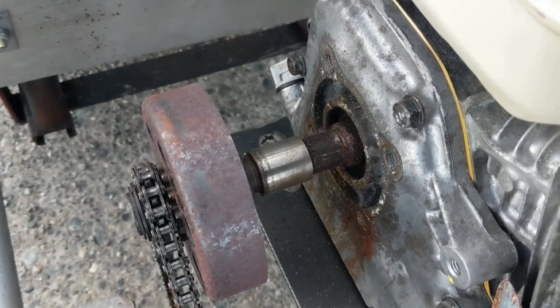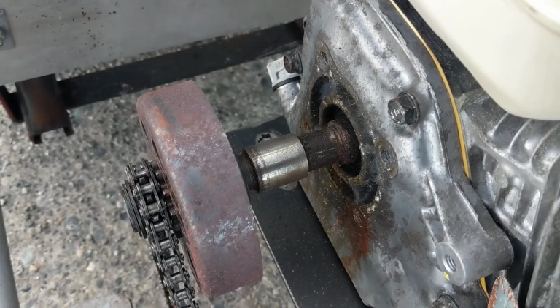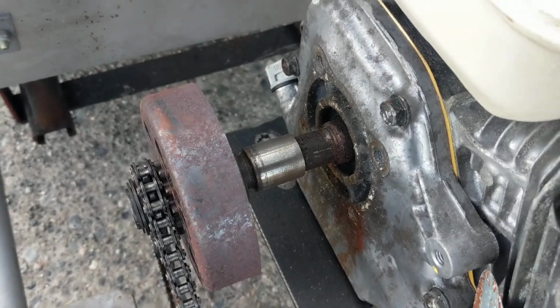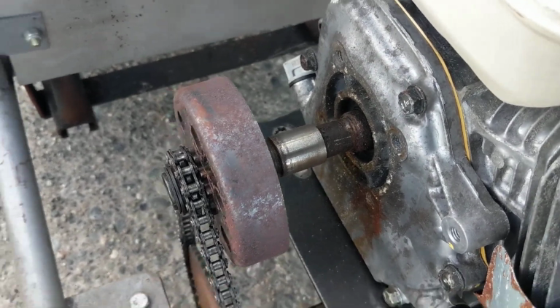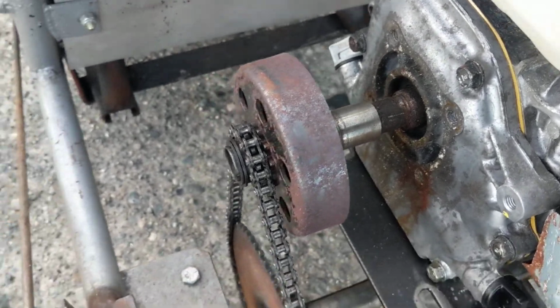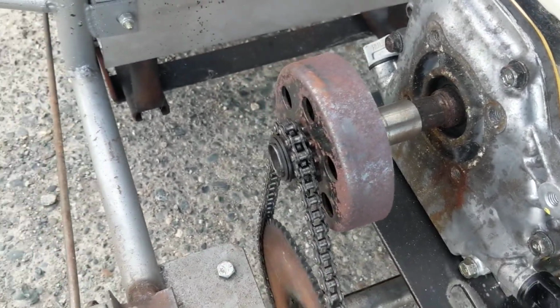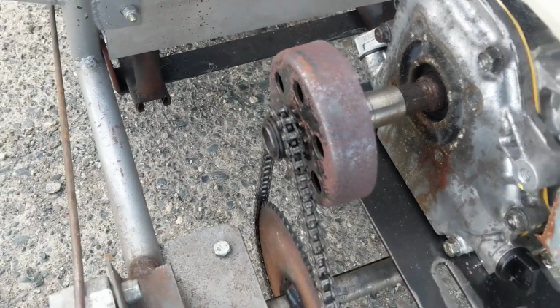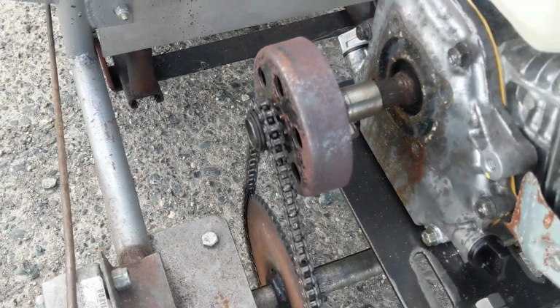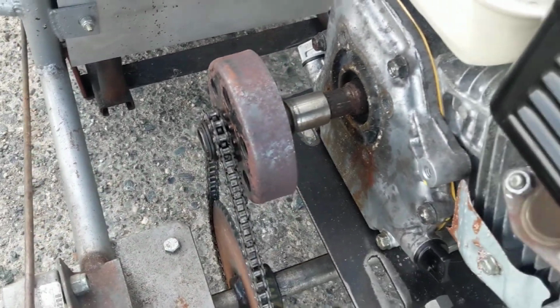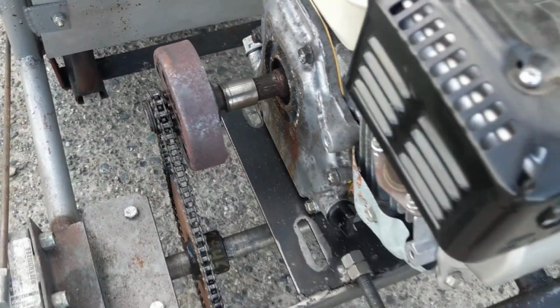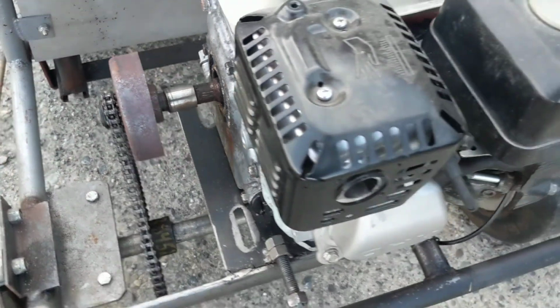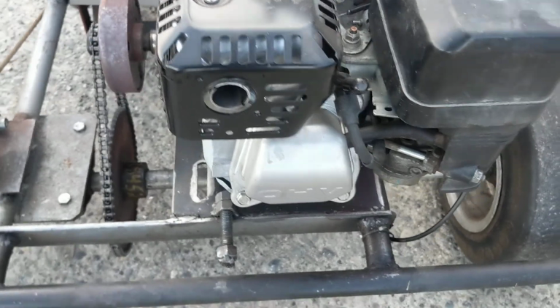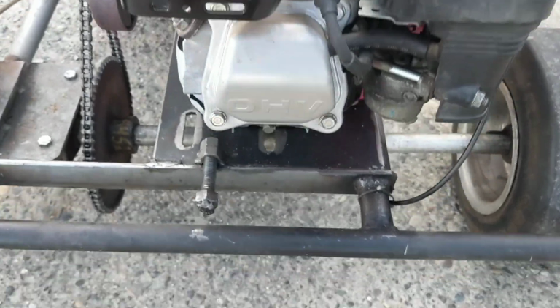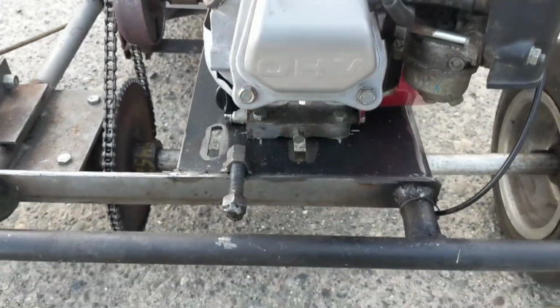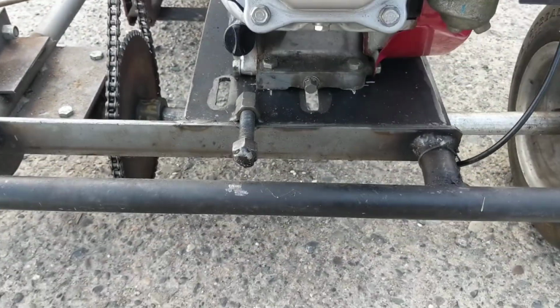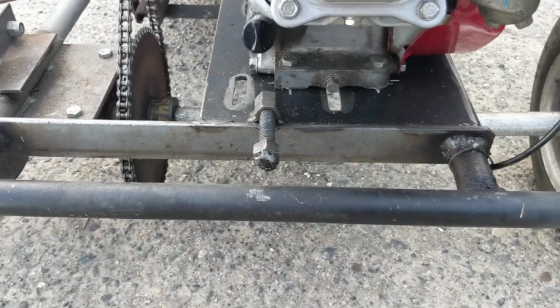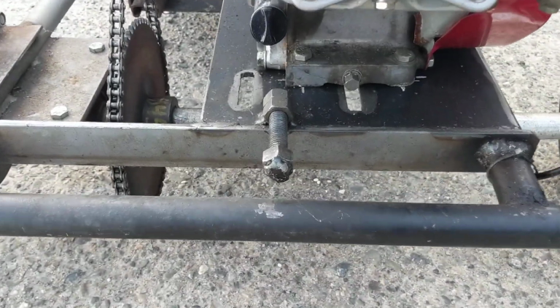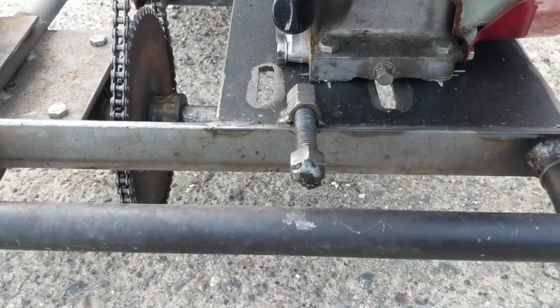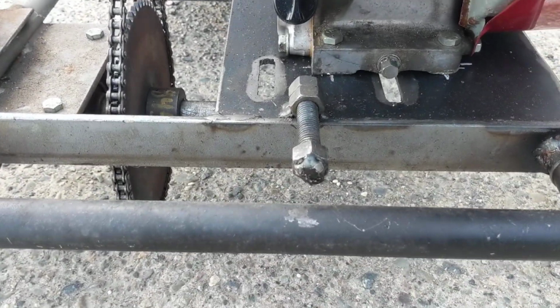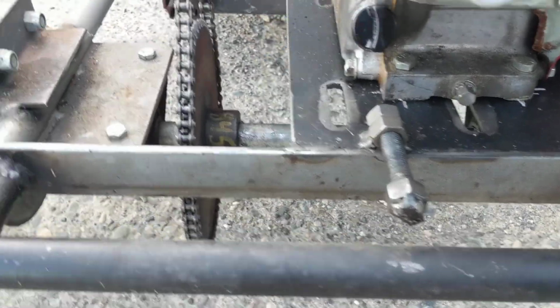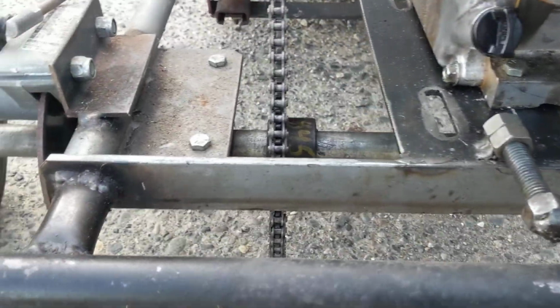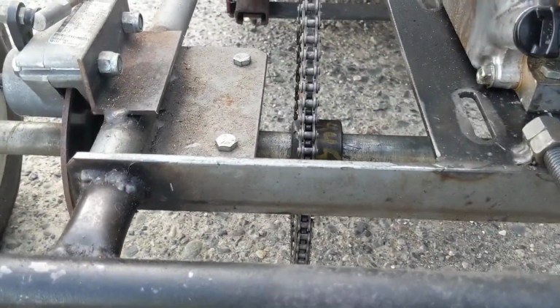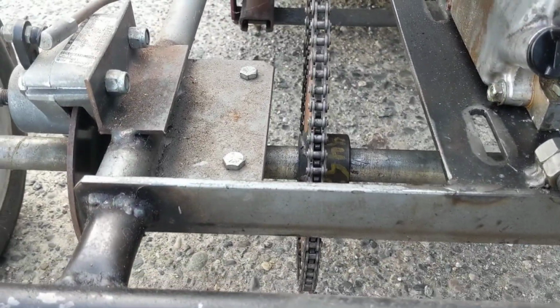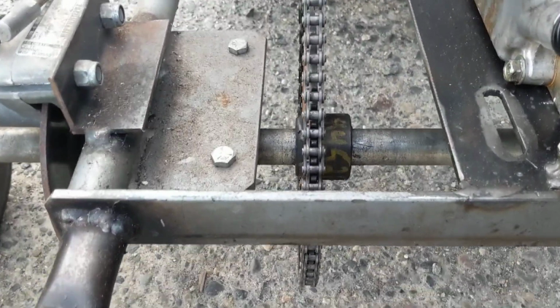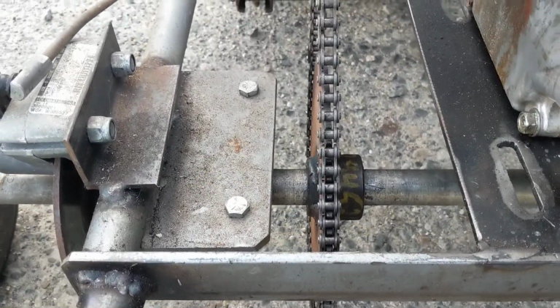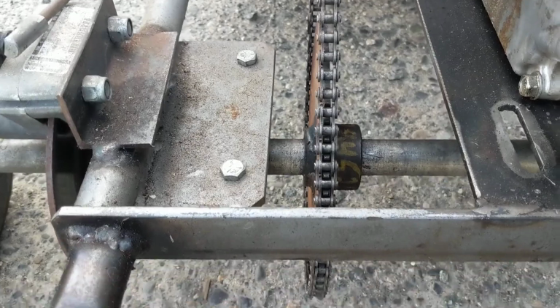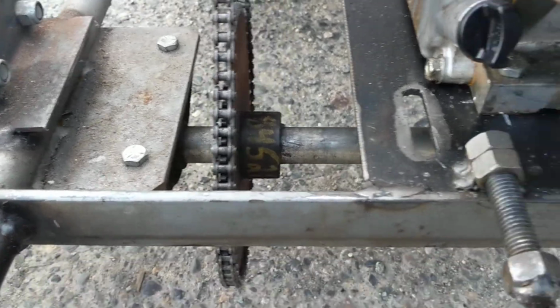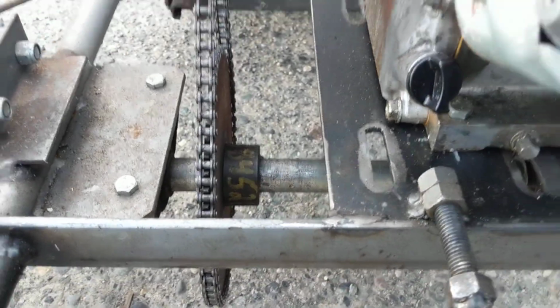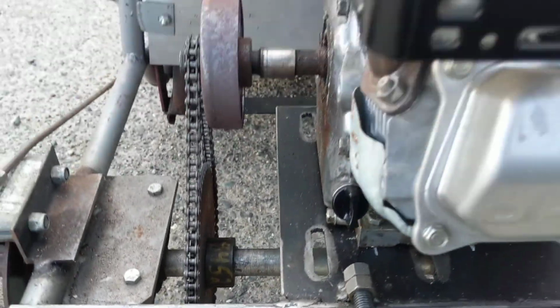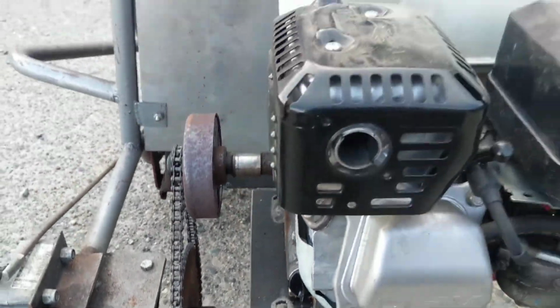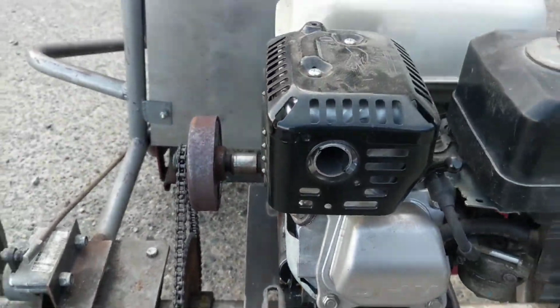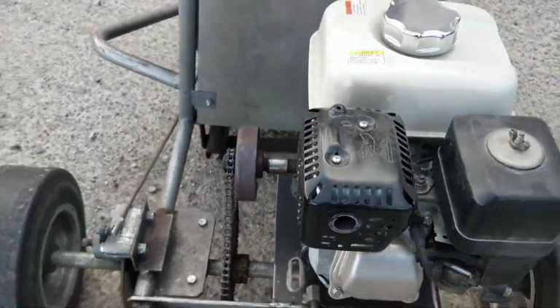I've got some more clutches, we'll change it over. We'll also move this engine over back to where it's supposed to be and we'll move that chain ring over to make this thing work a lot better.